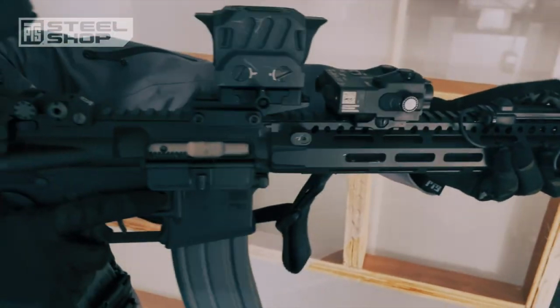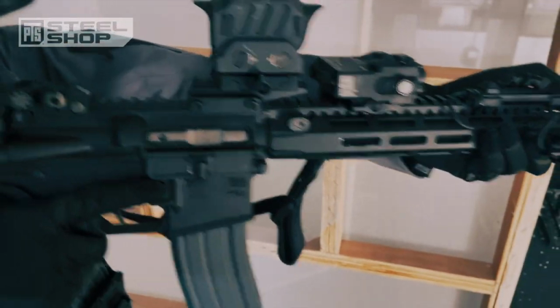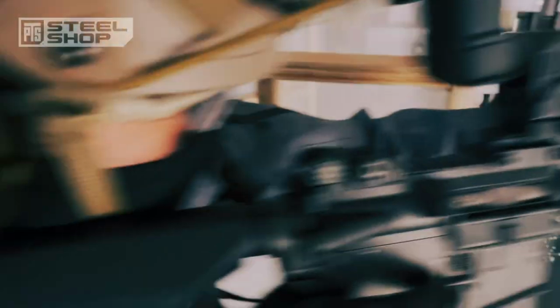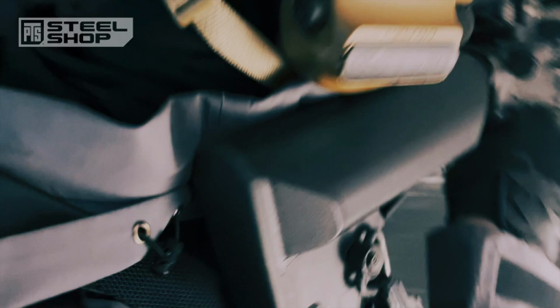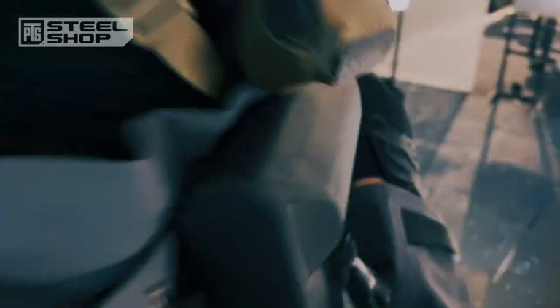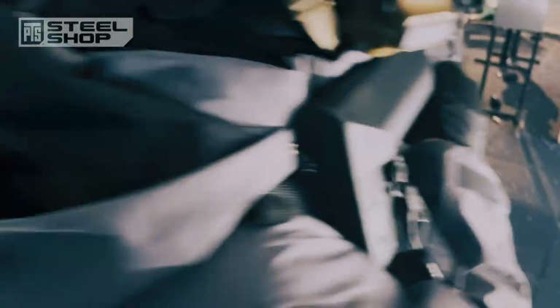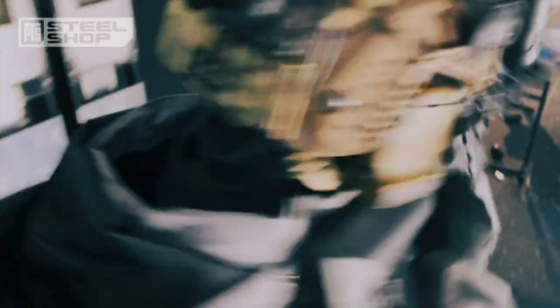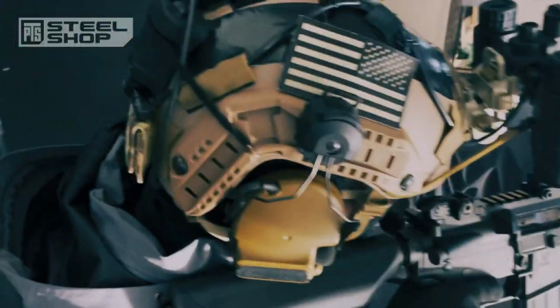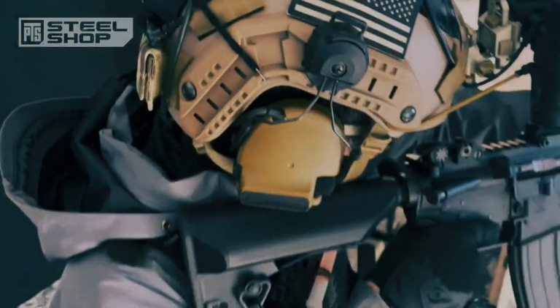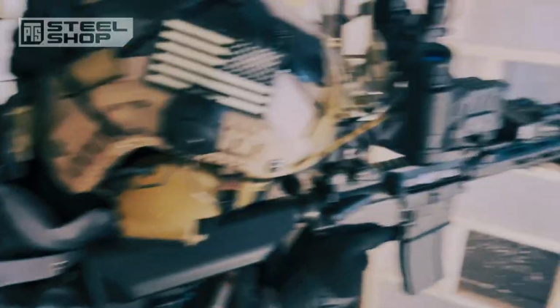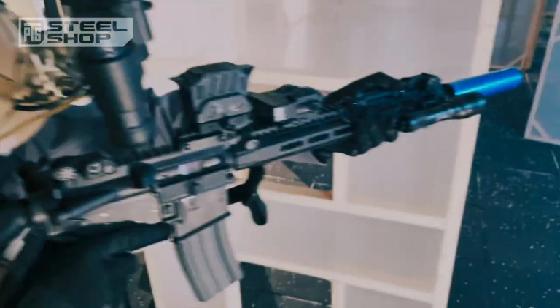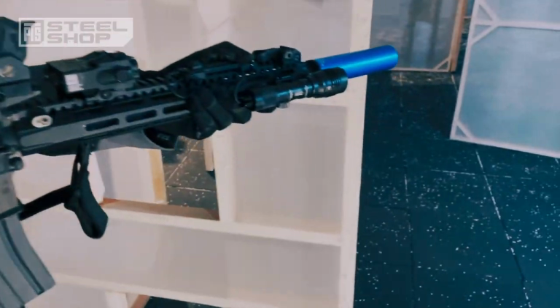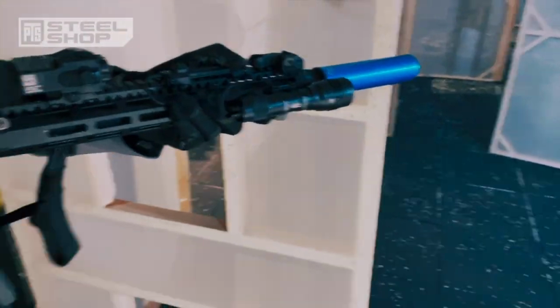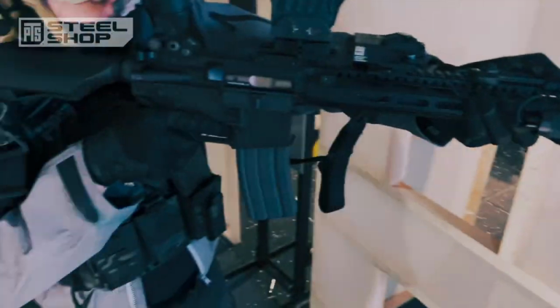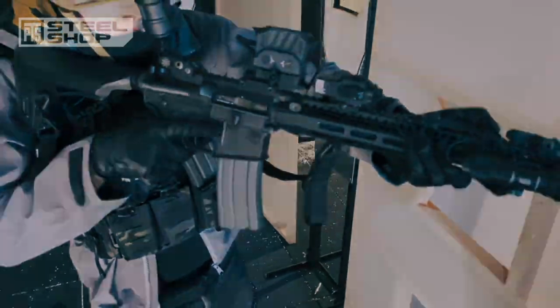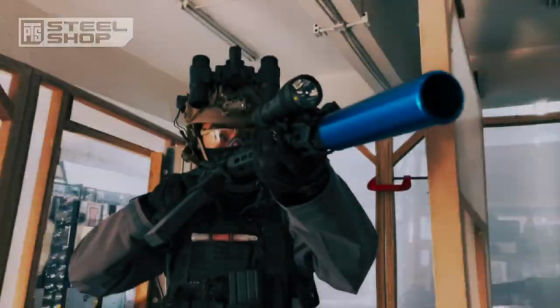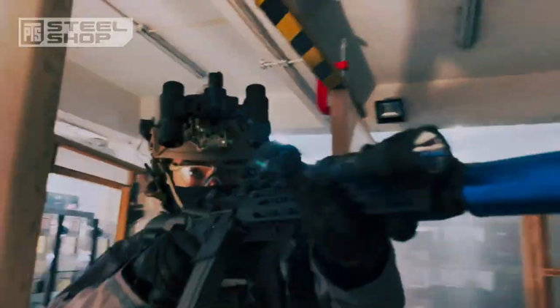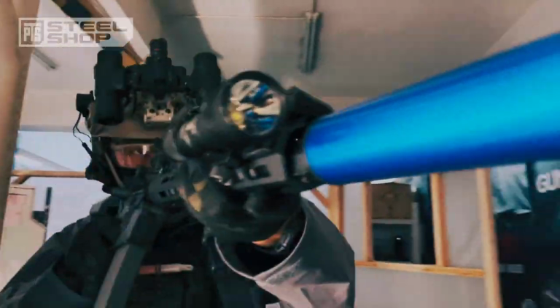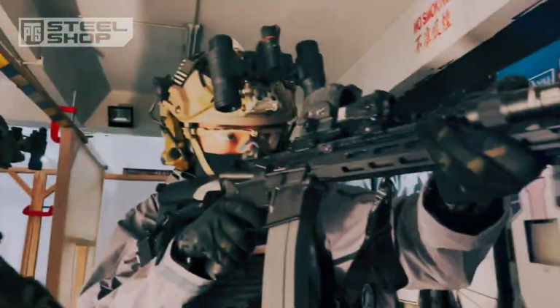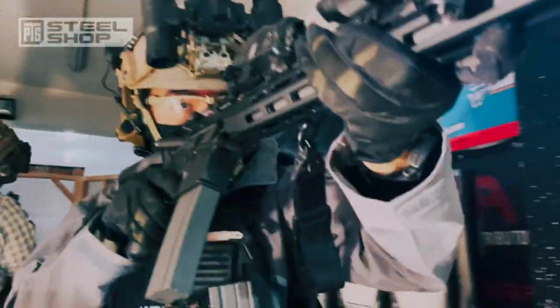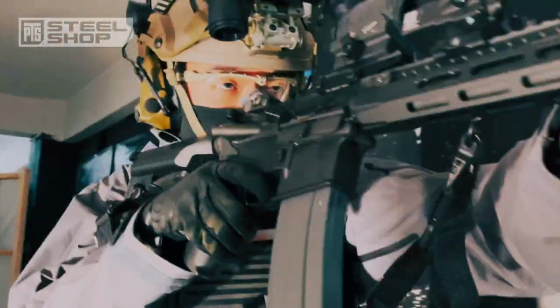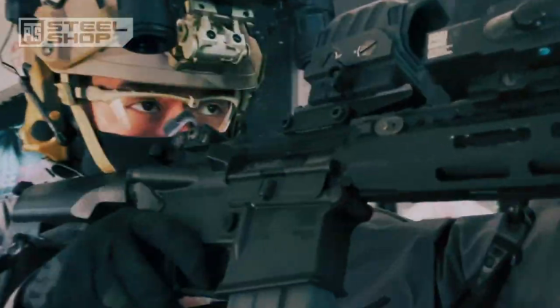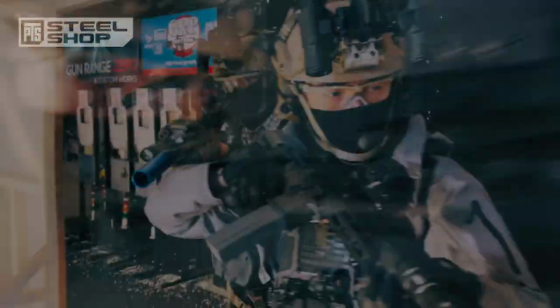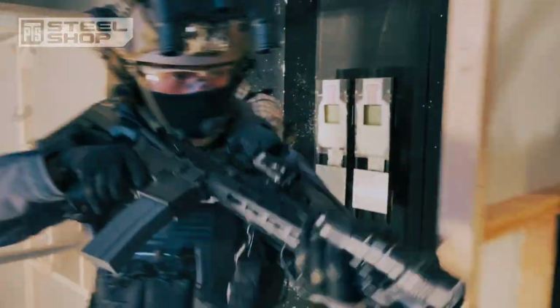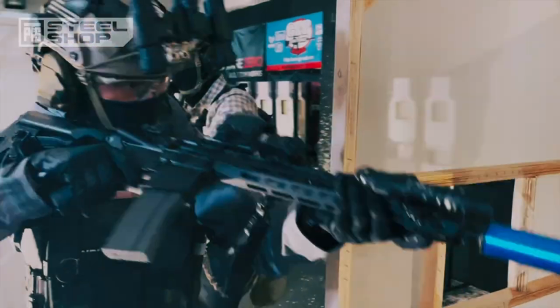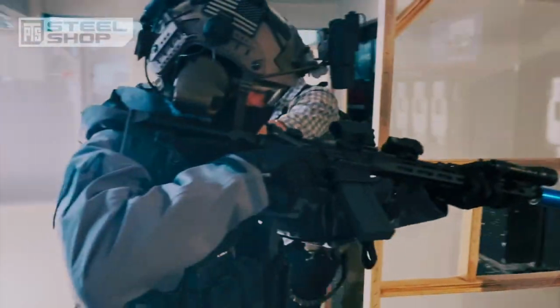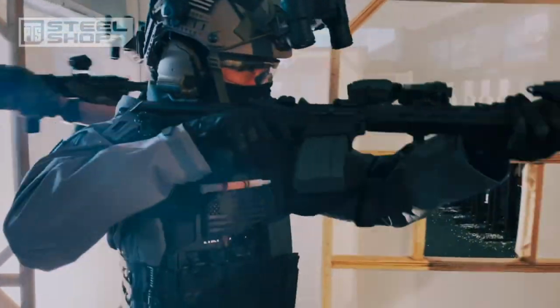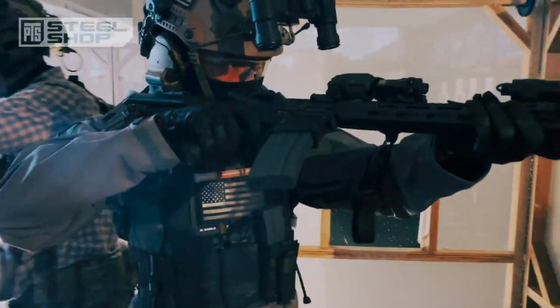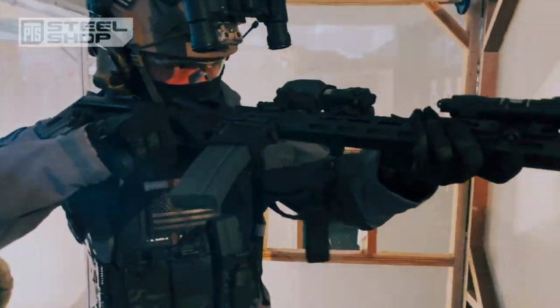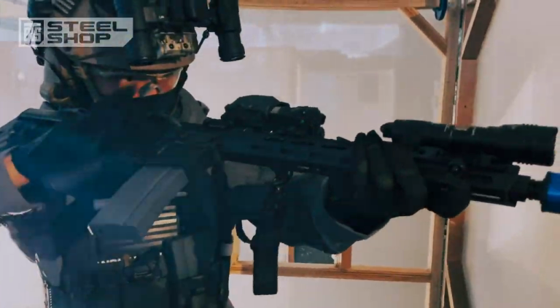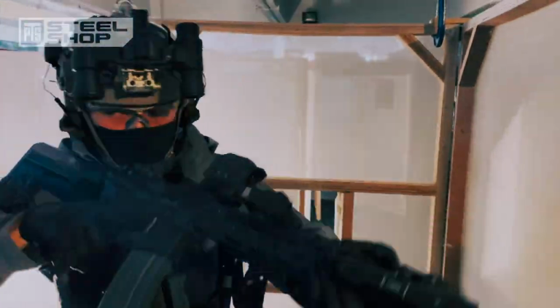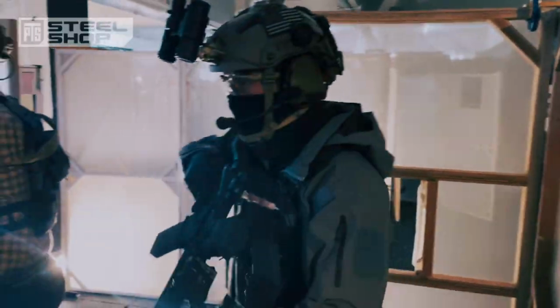Before we get started, the blue muzzle device you see is called the Blue Can Training Suppressor, made by Blue Can Training in the USA. It is not a real suppressor — it is meant to replace a suppressor when training with non-lethal training ammunition. It's legal and it's cool.